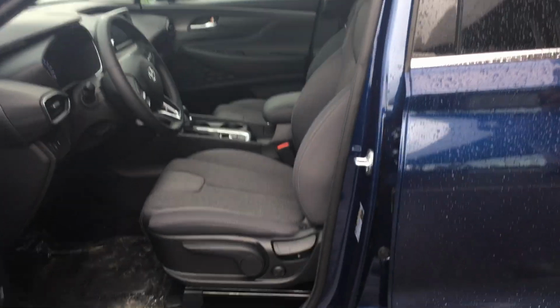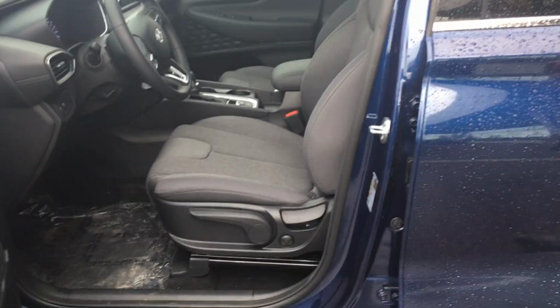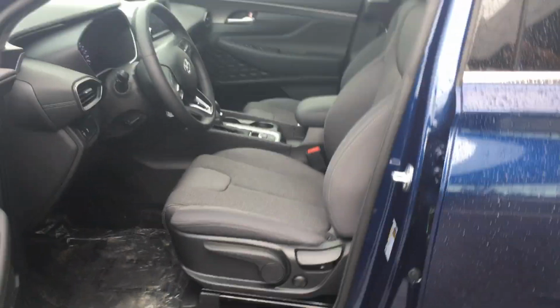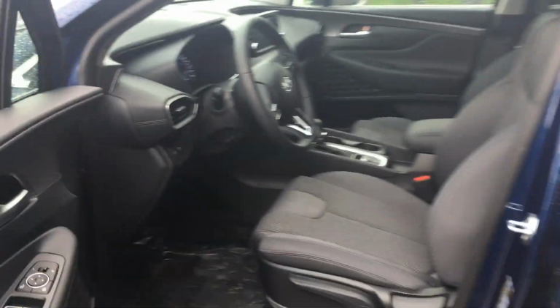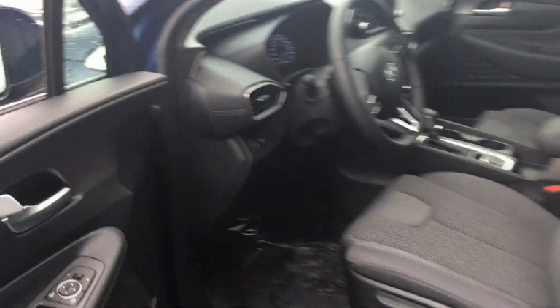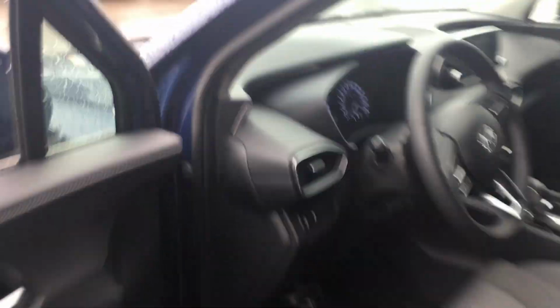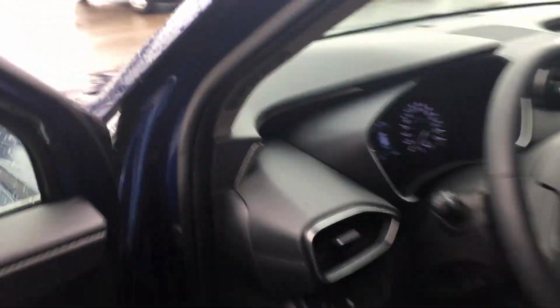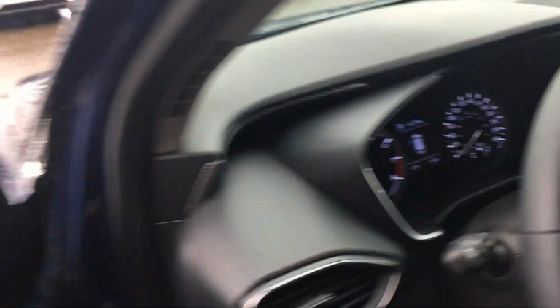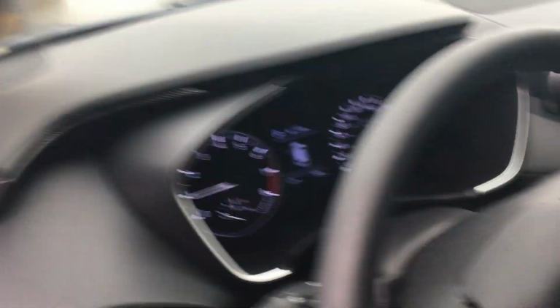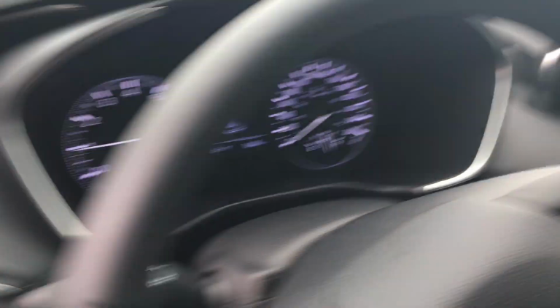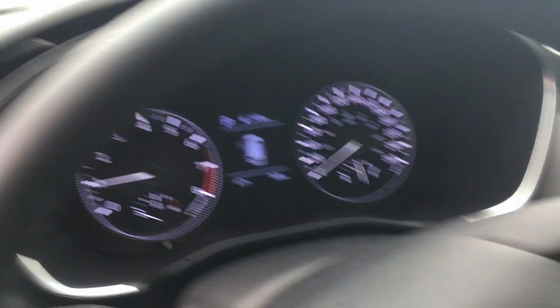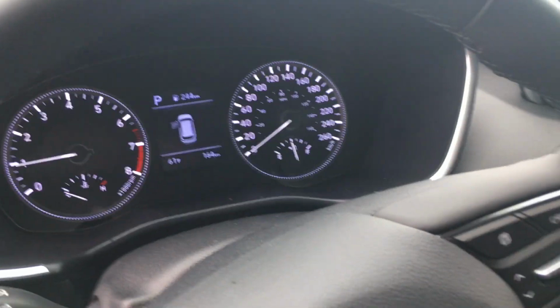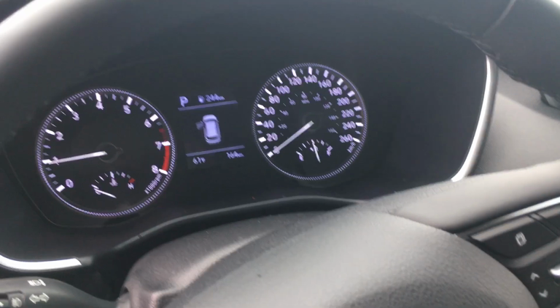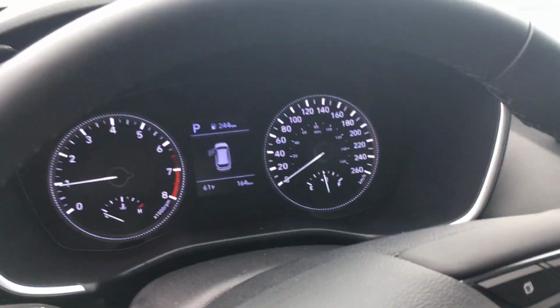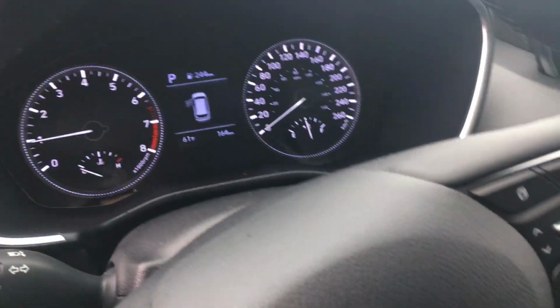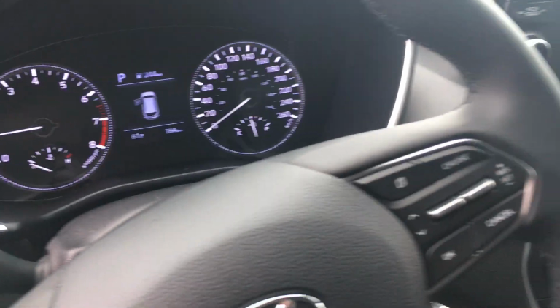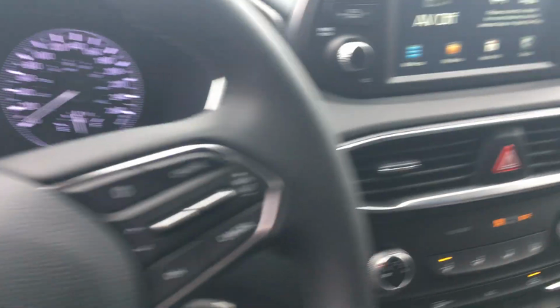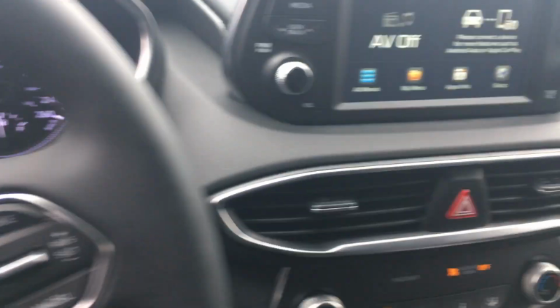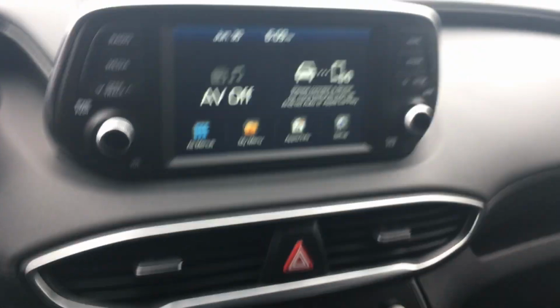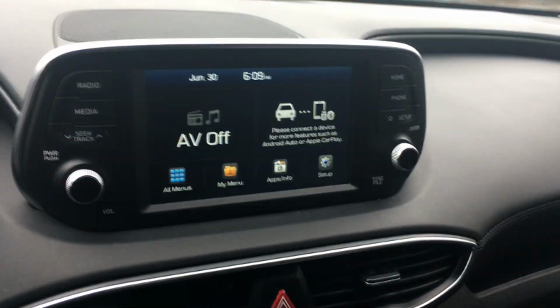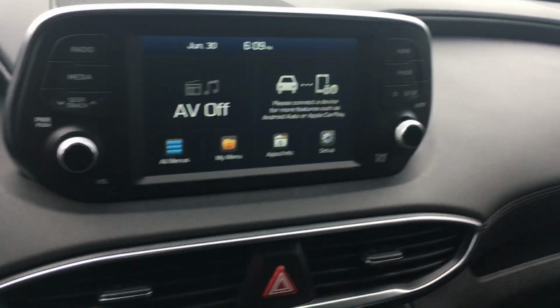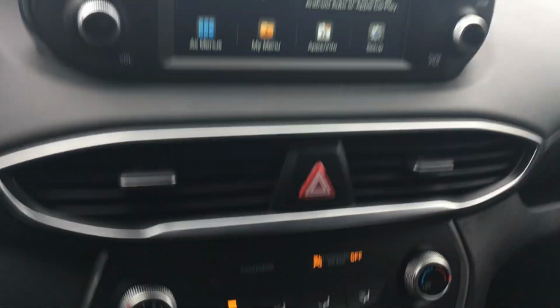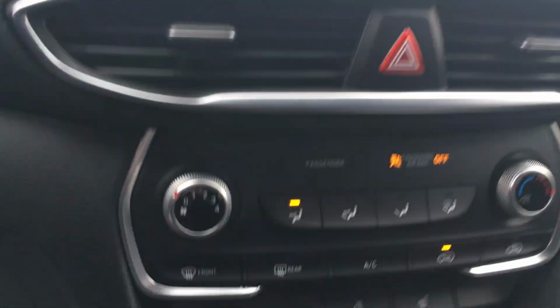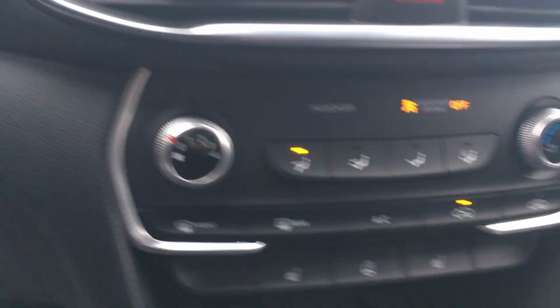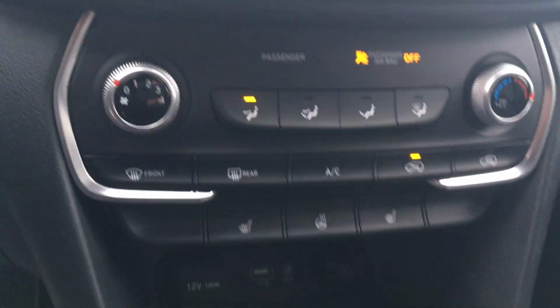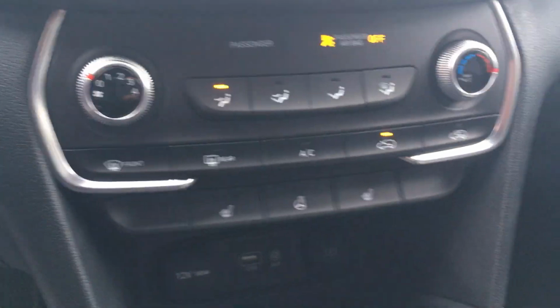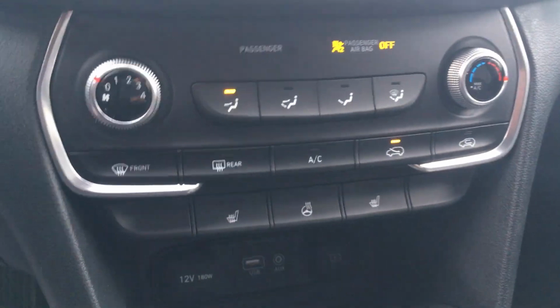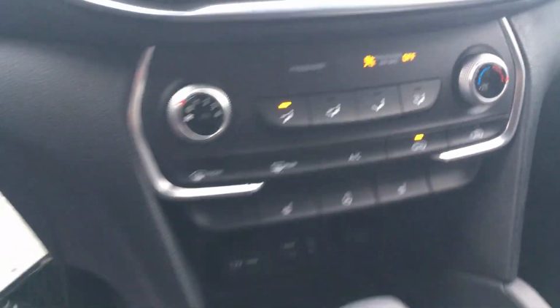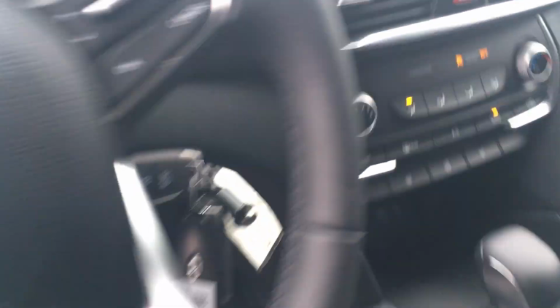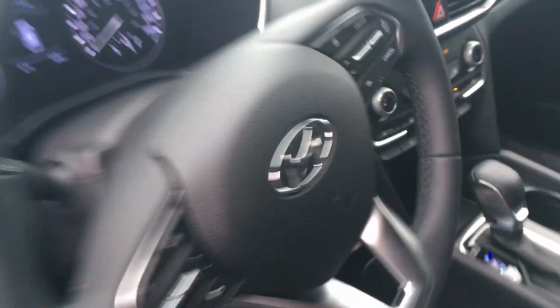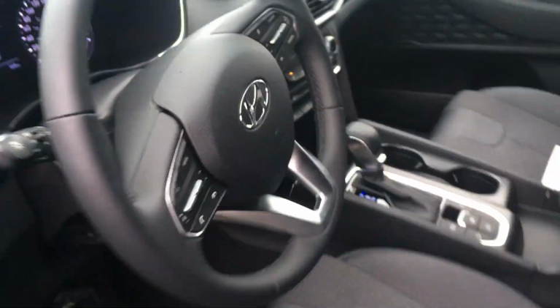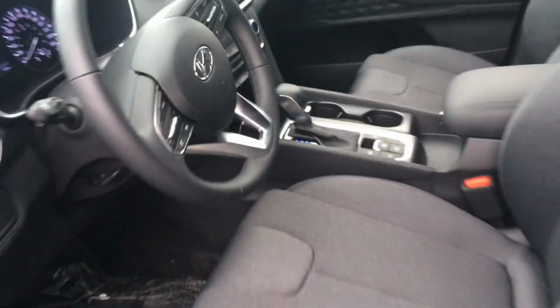You're going to get the digital speedometer as well as your normal speedometer. You're also going to get cool features like Apple and Android Auto CarPlay, your backup camera, heated seats, and many other cool features.